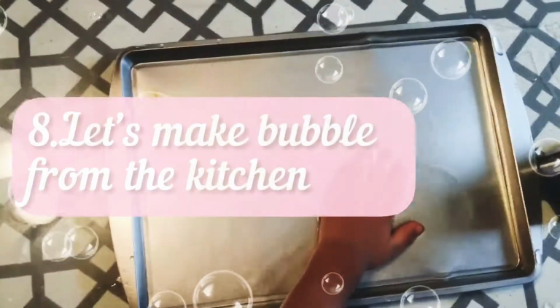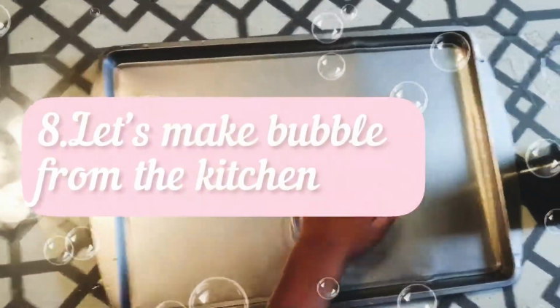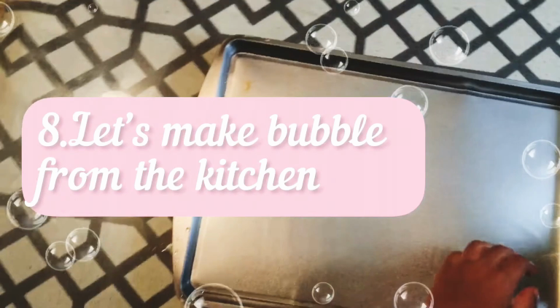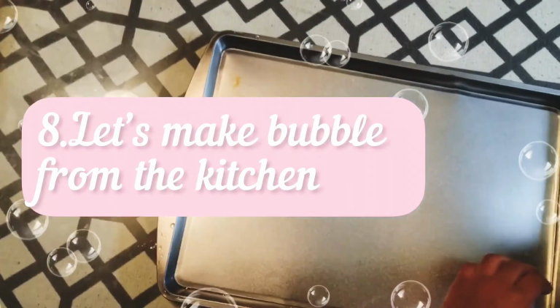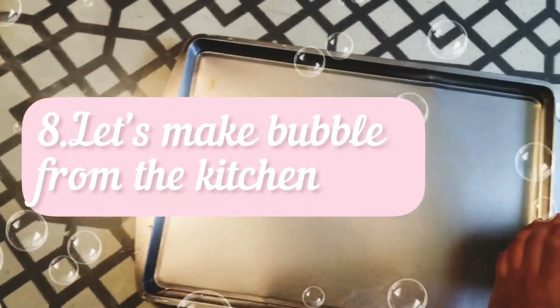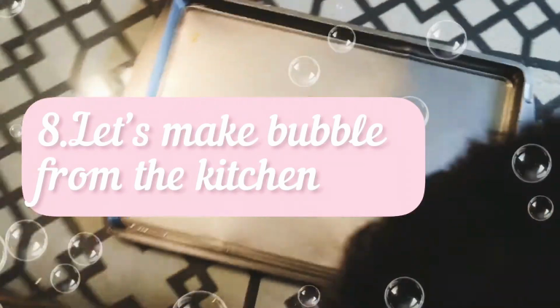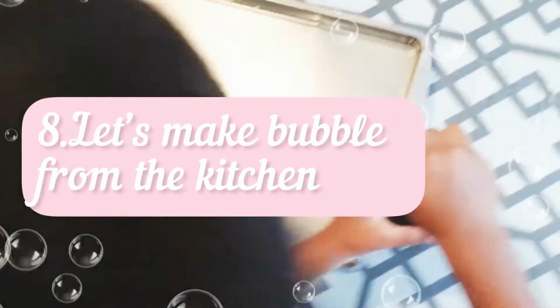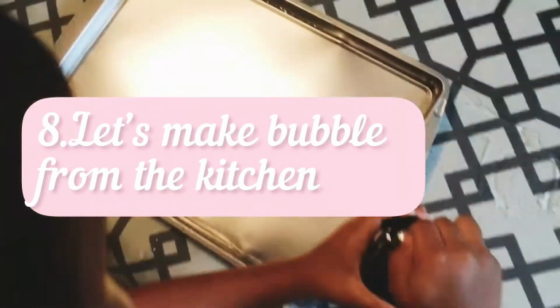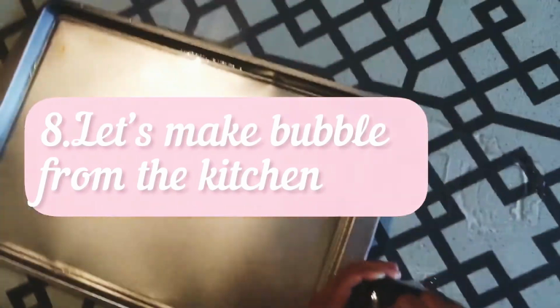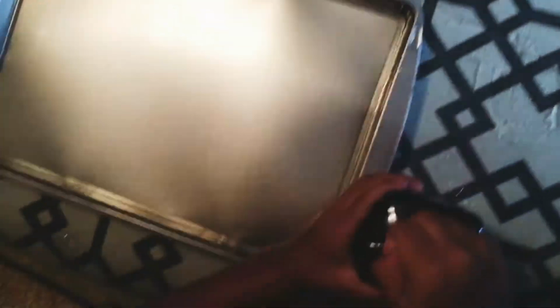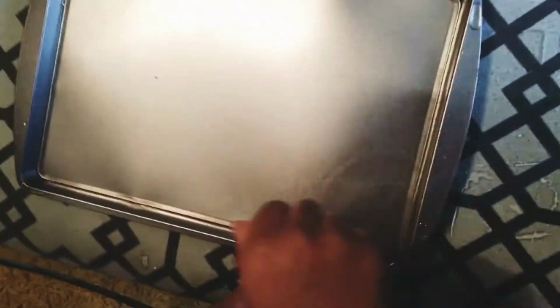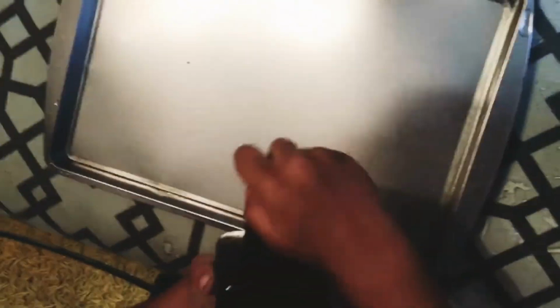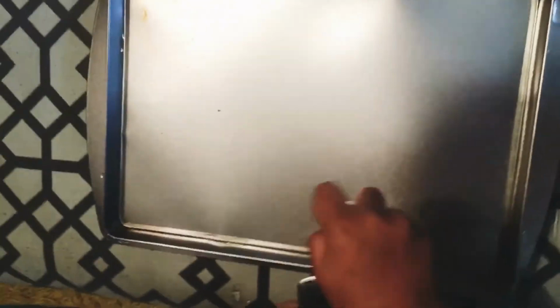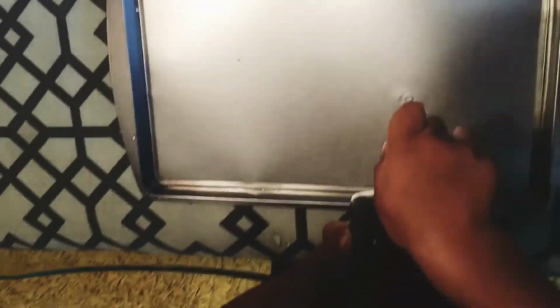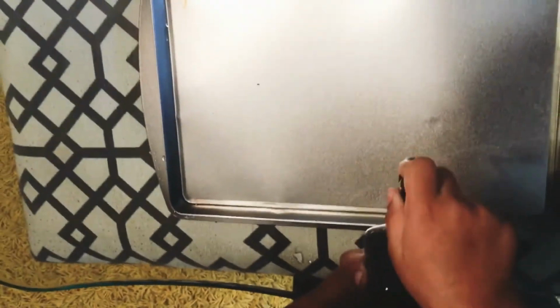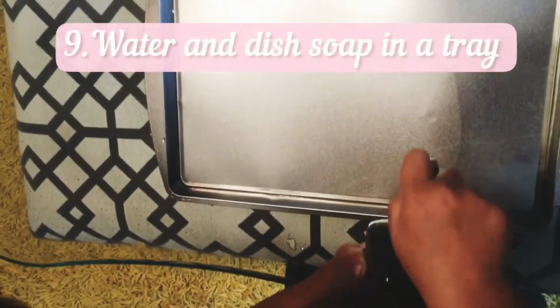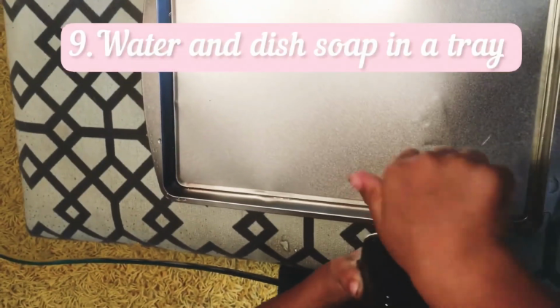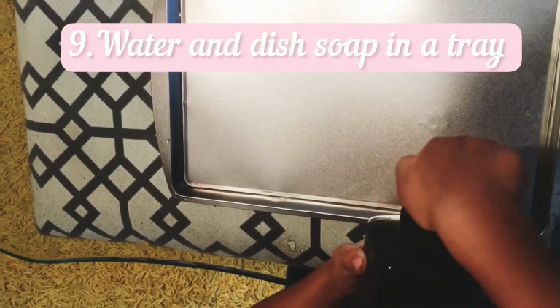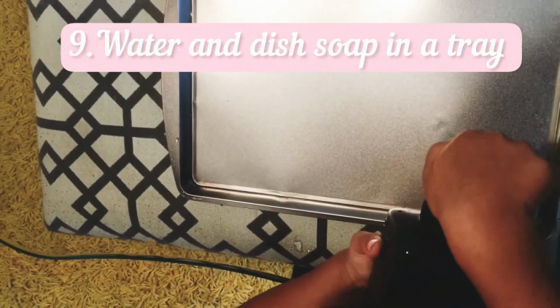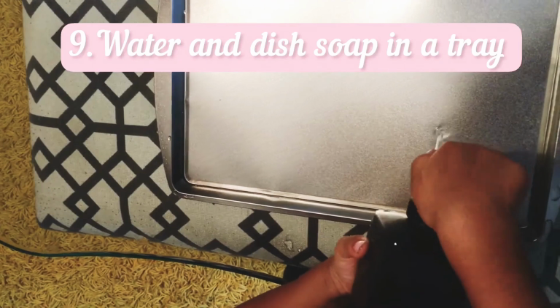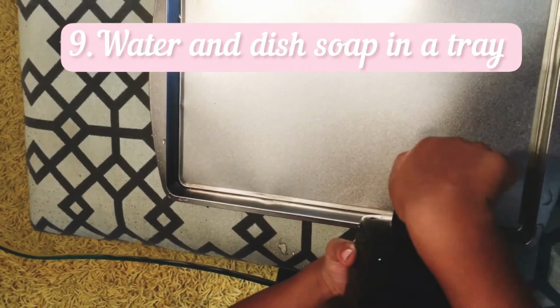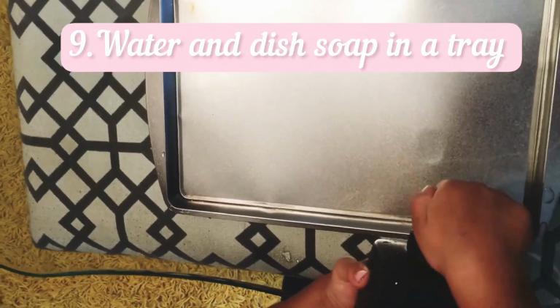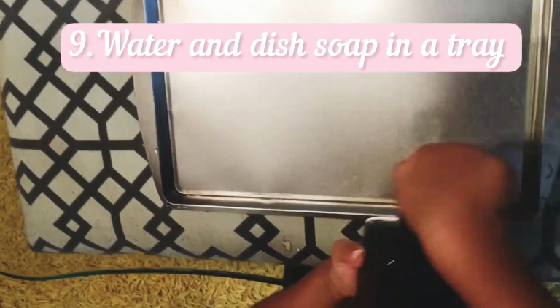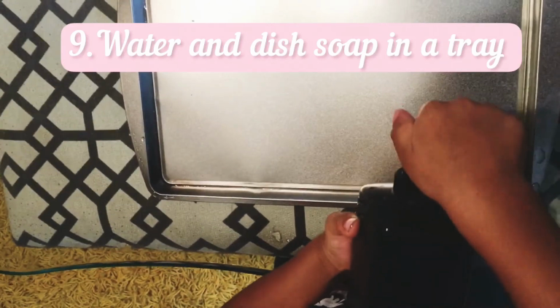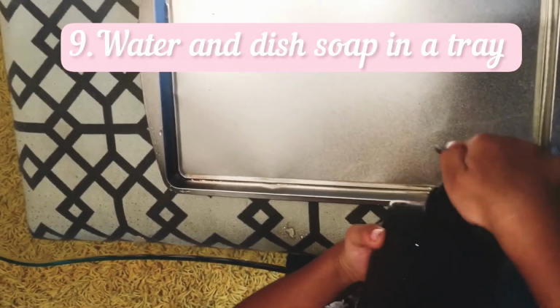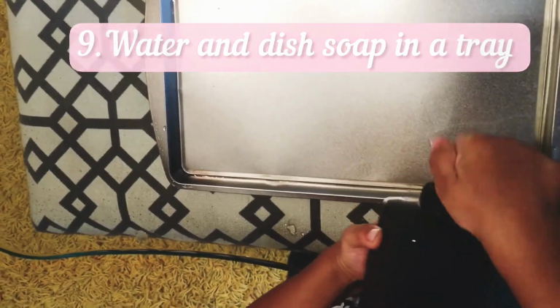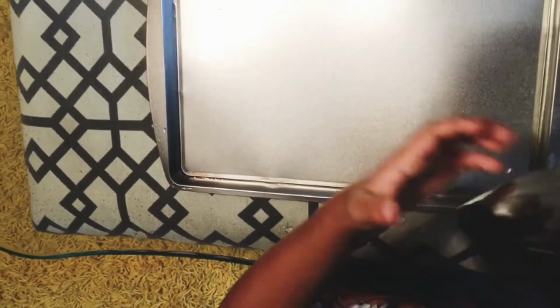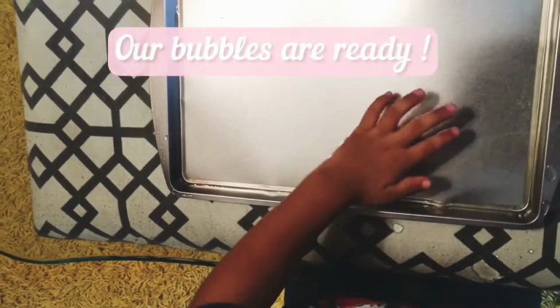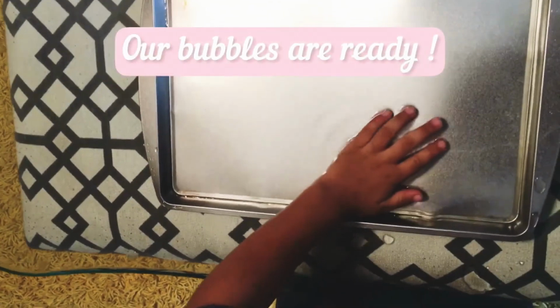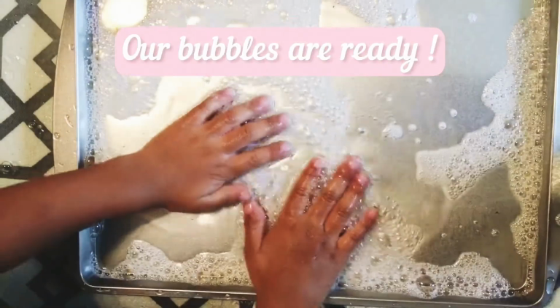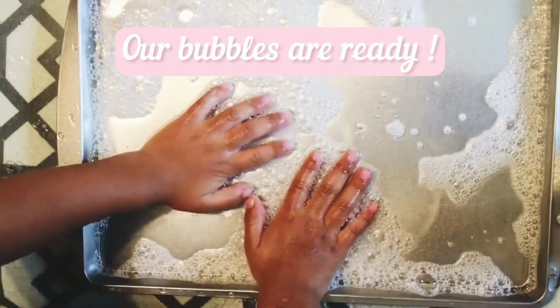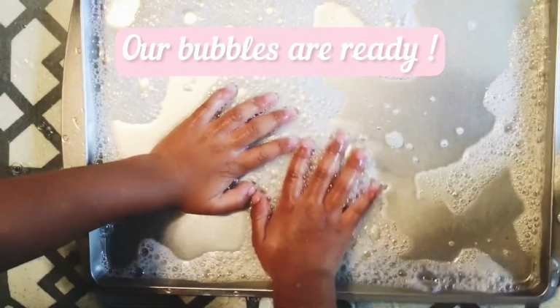I'm going to make bubbles from the kitchen. Now let's put water and dish soap in the tray. Our bubbles are ready.